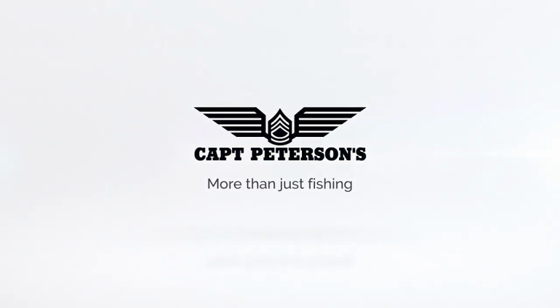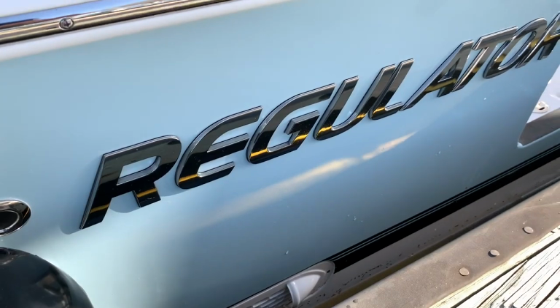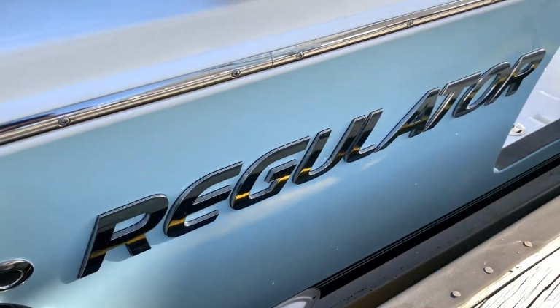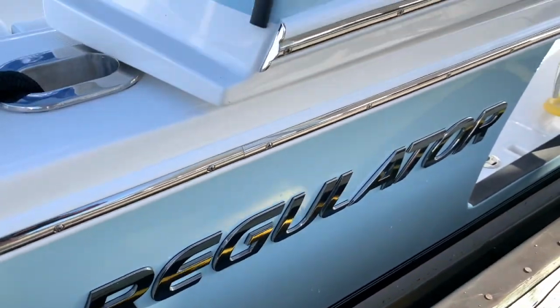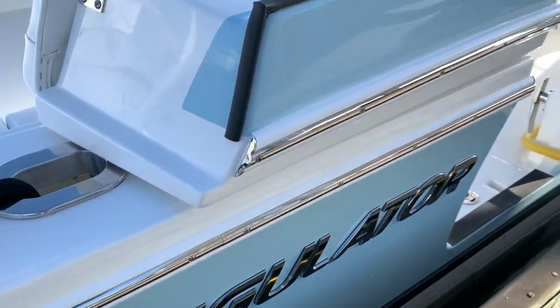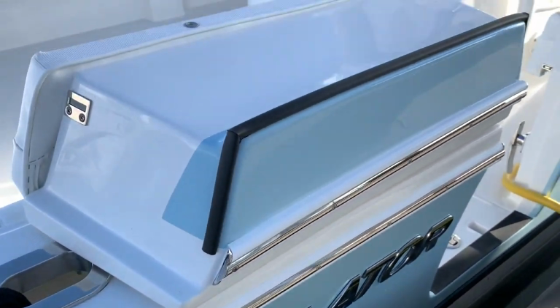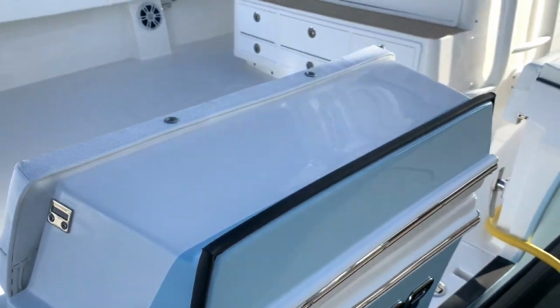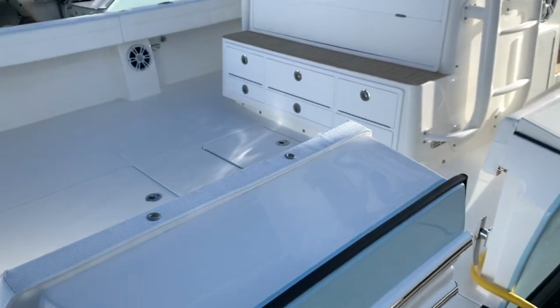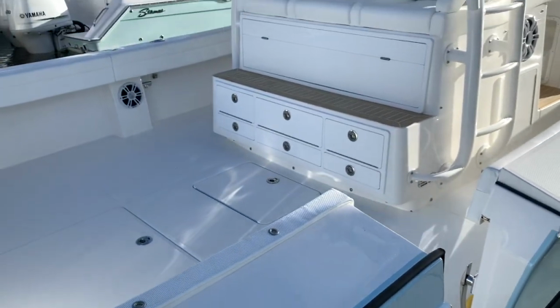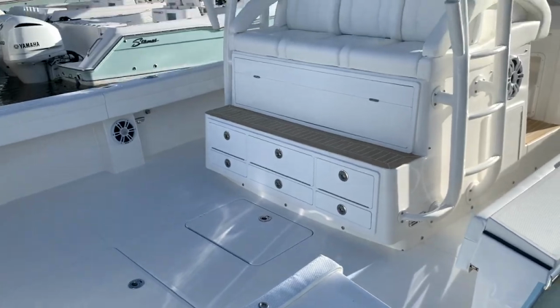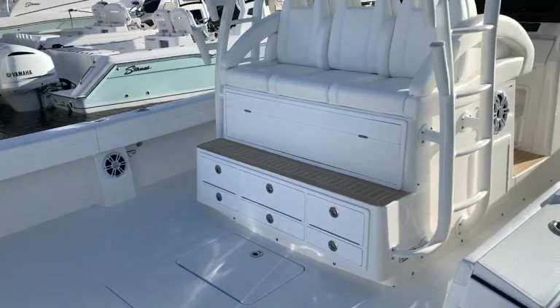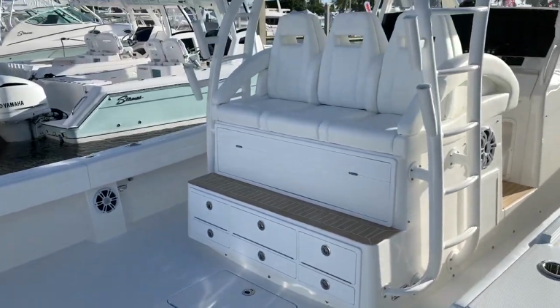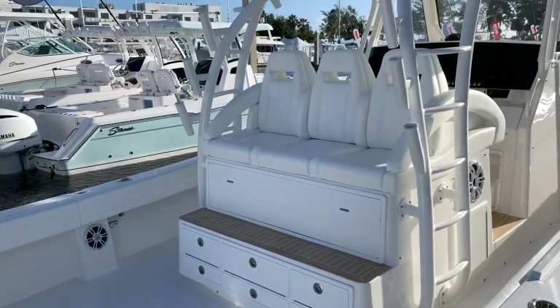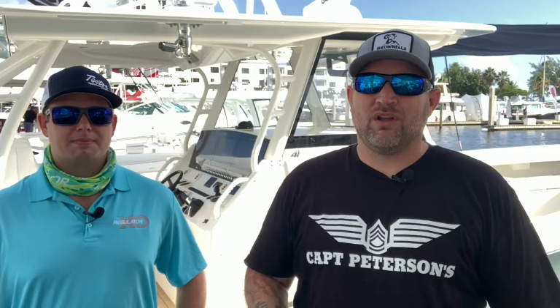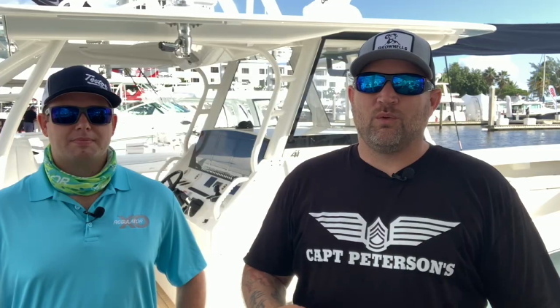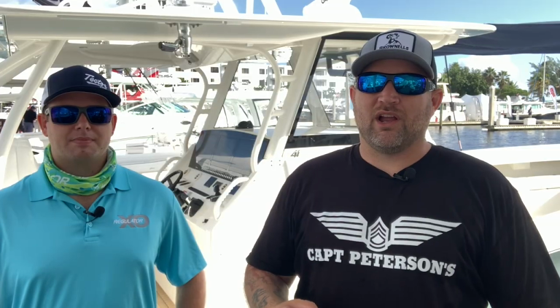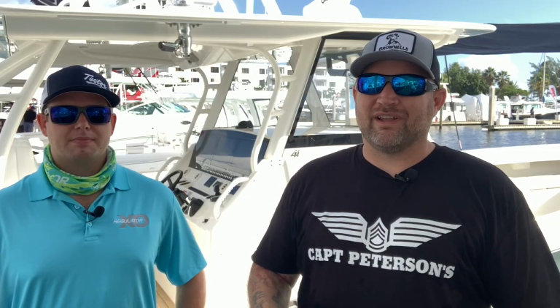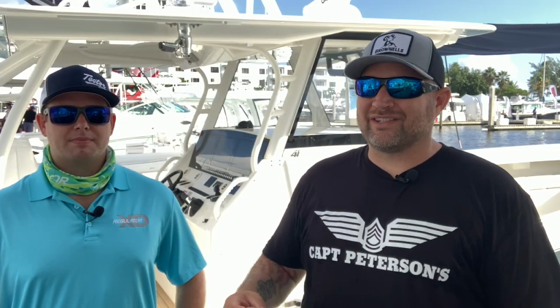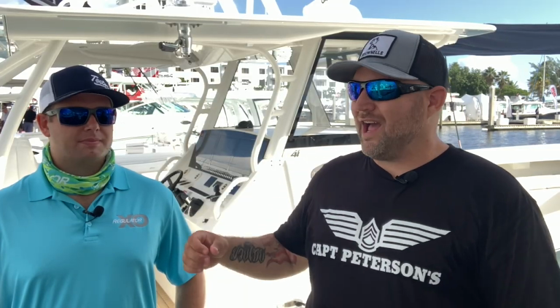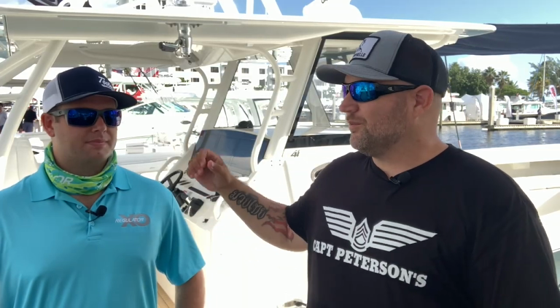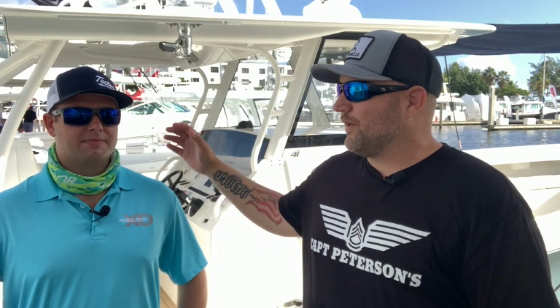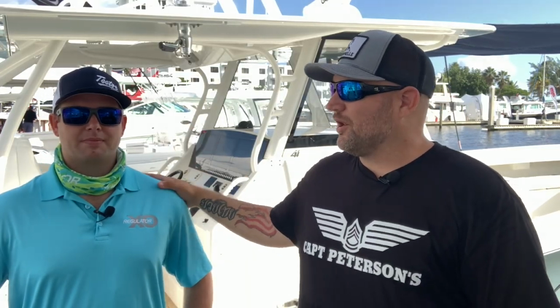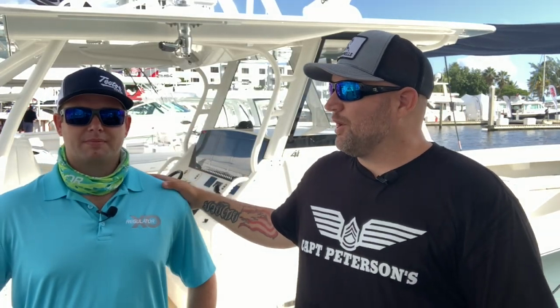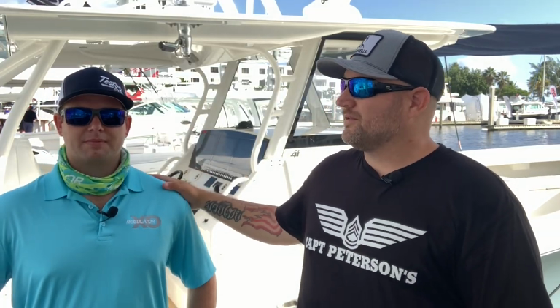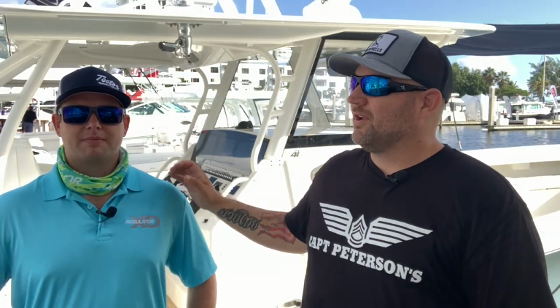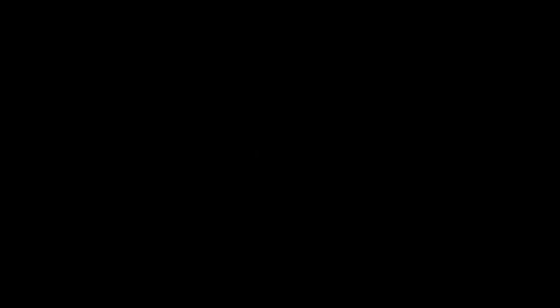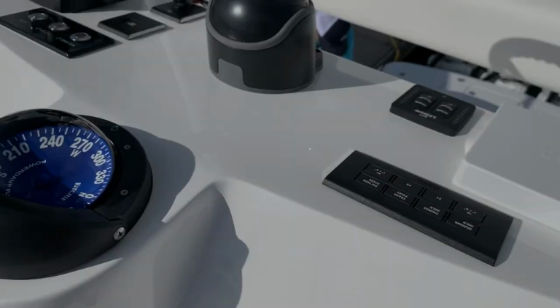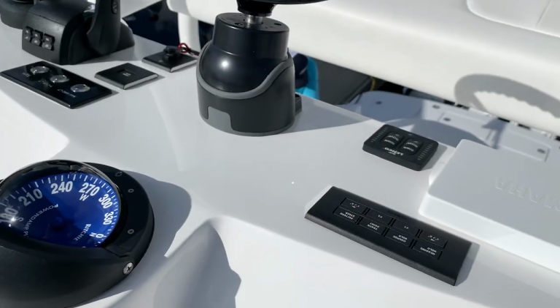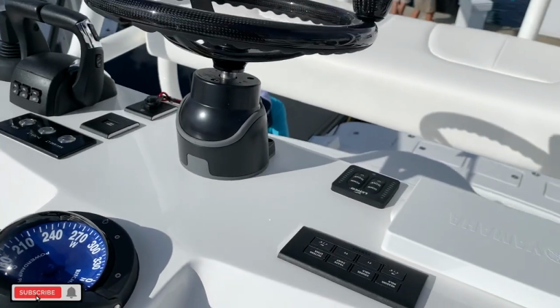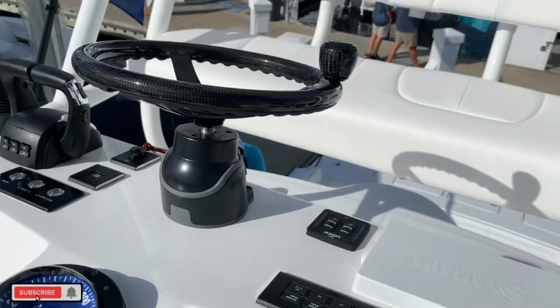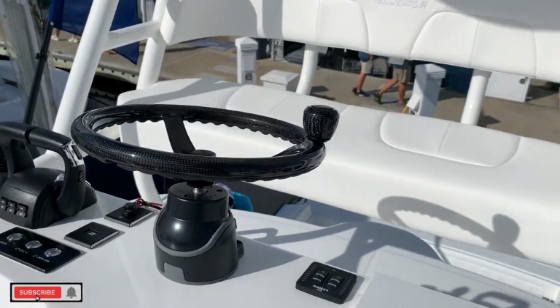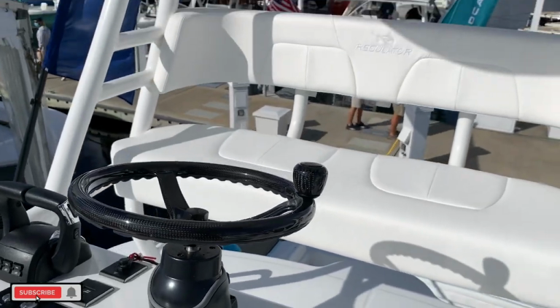We are here at the Fort Lauderdale International Boat Show. We are with Scott with Regulator Boats, looking at the Regulator 41.